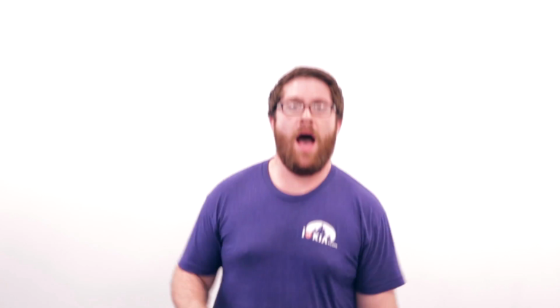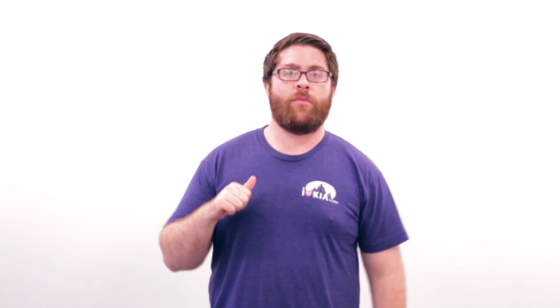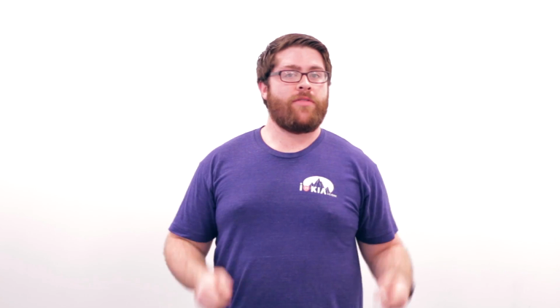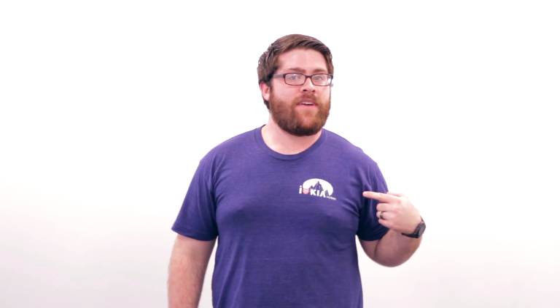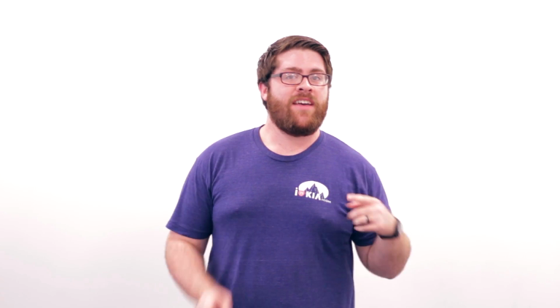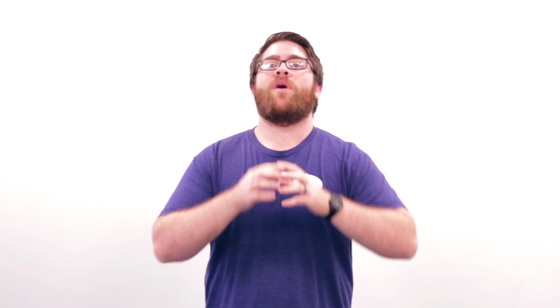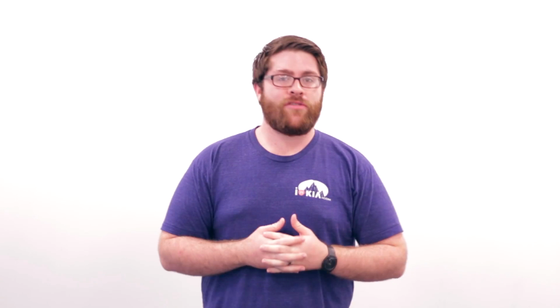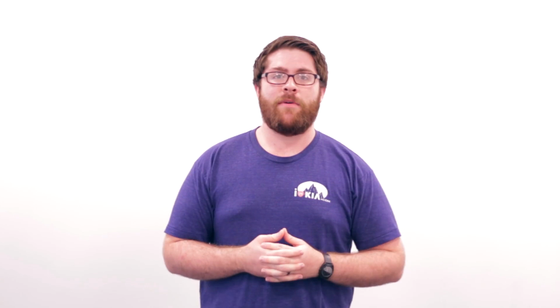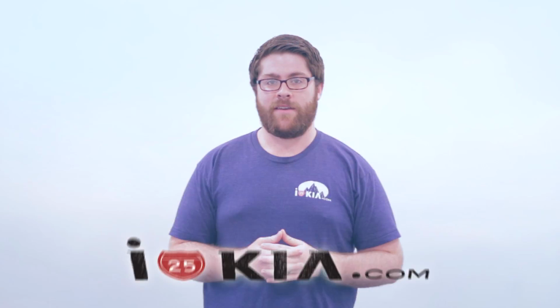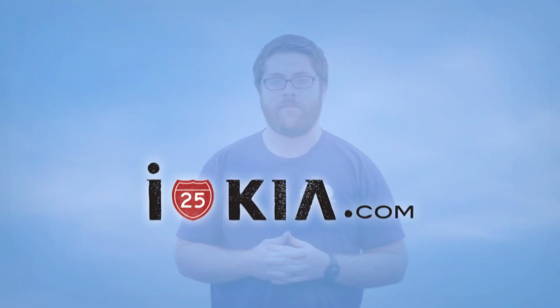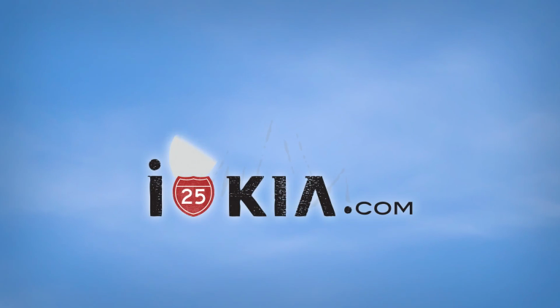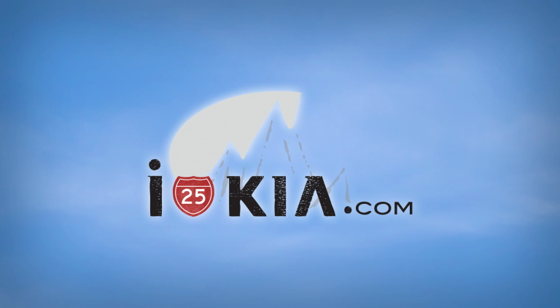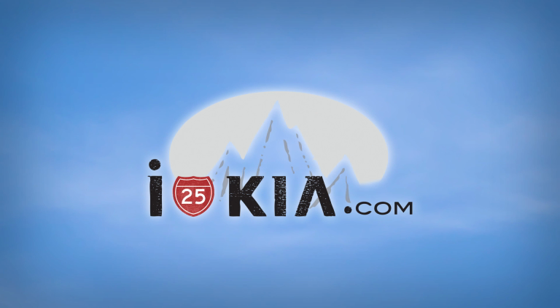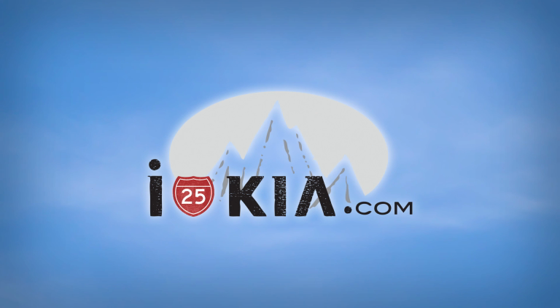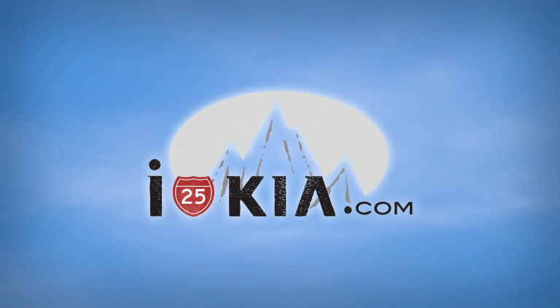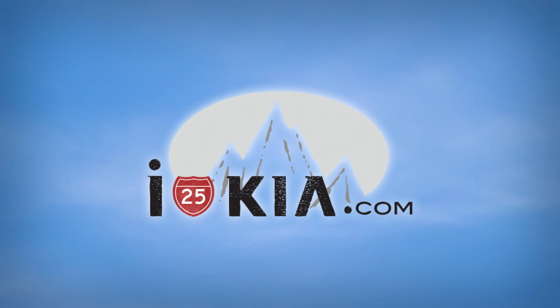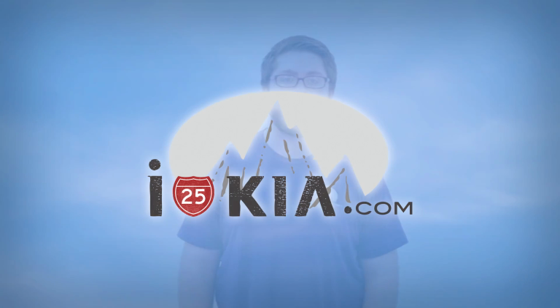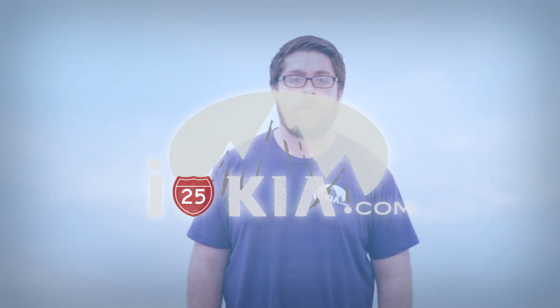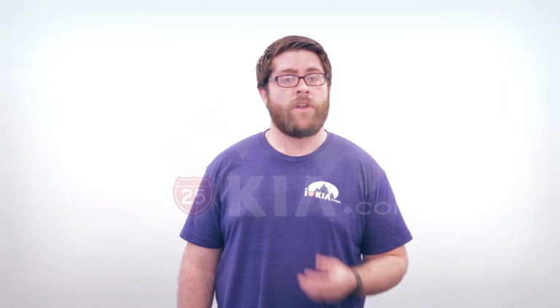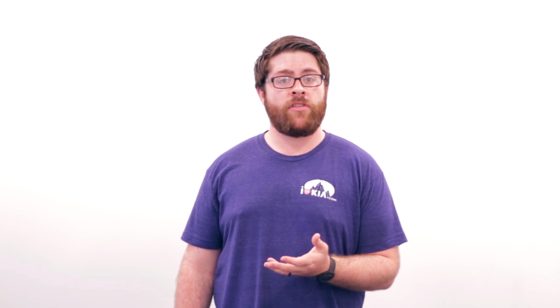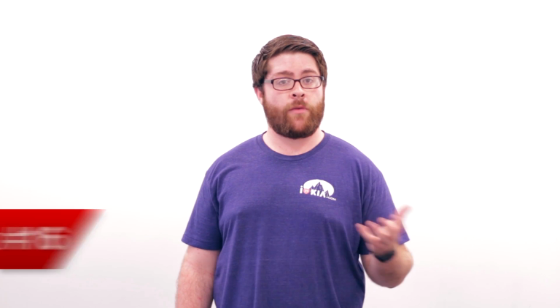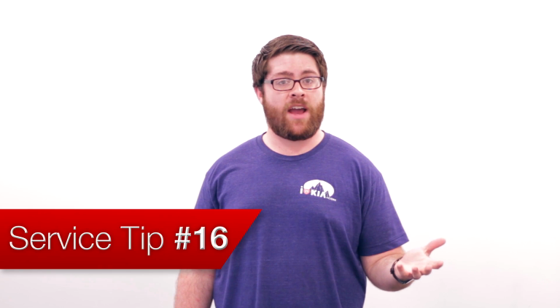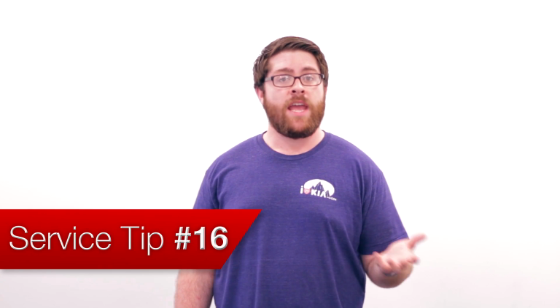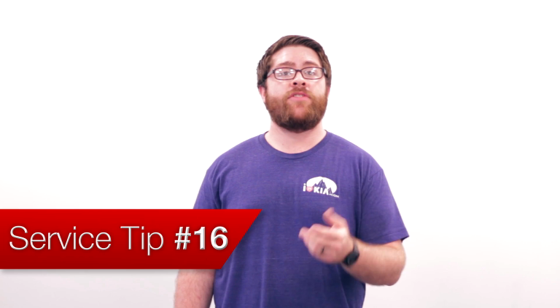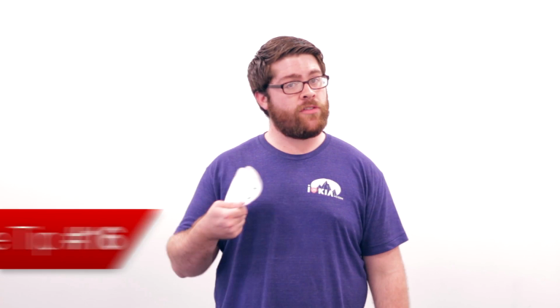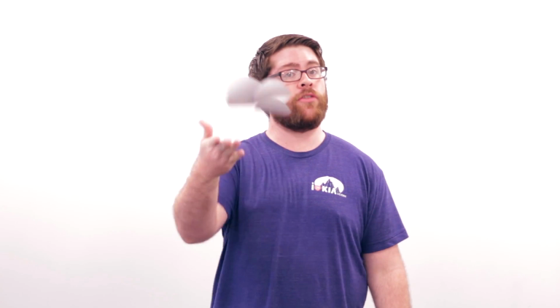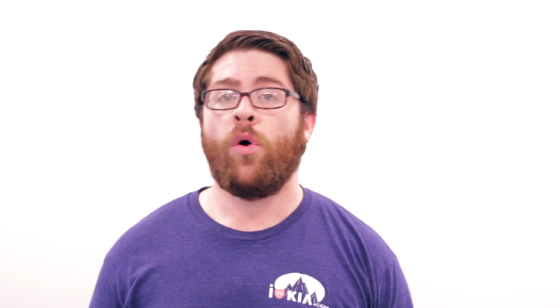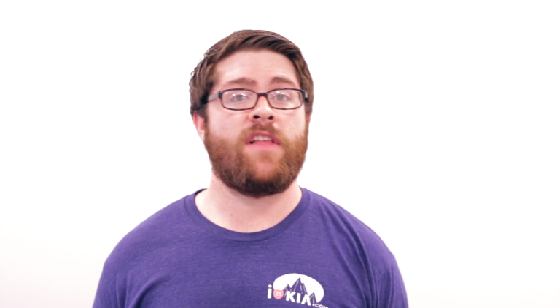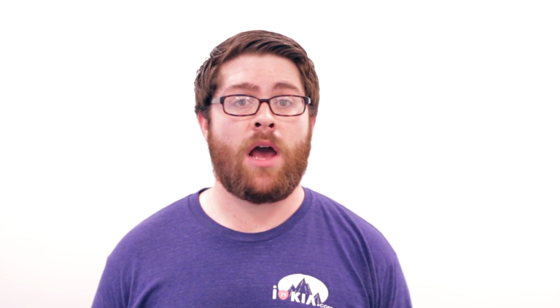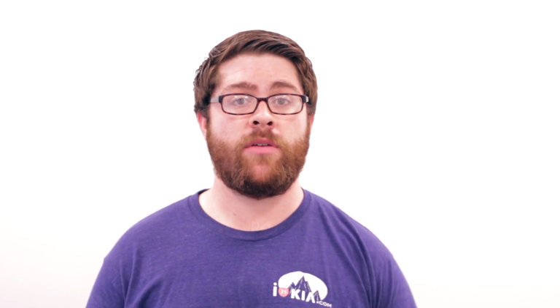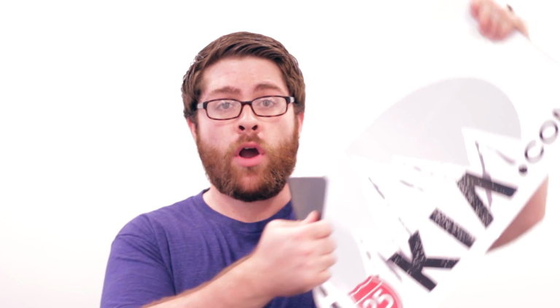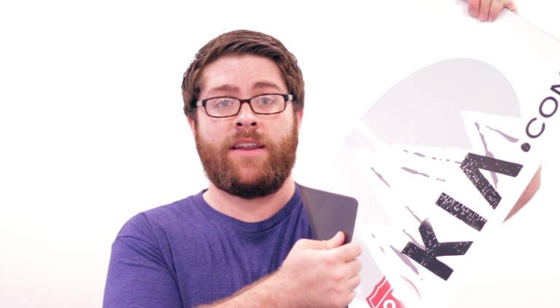I'm Caleb Whitaker with i25kia and you're watching the service tip of the week. When expressing yourself for advertising, either you tend to use stickers or use the less permanent option, car magnets.